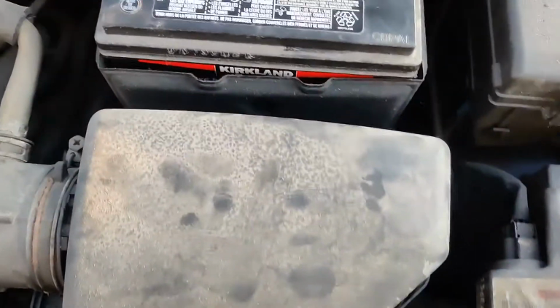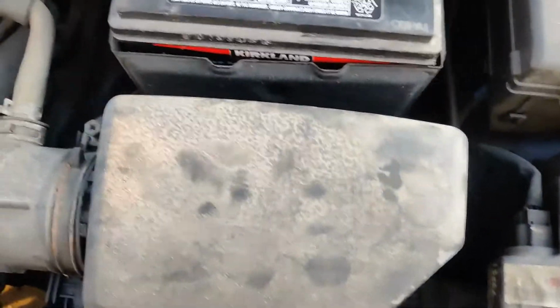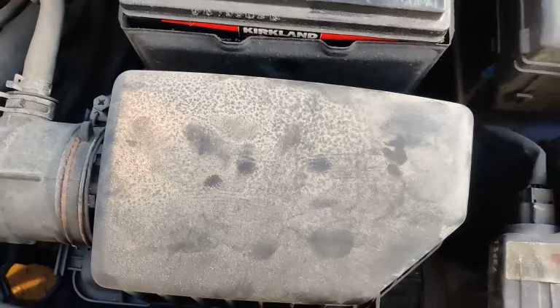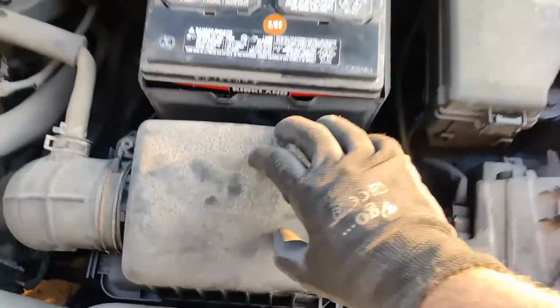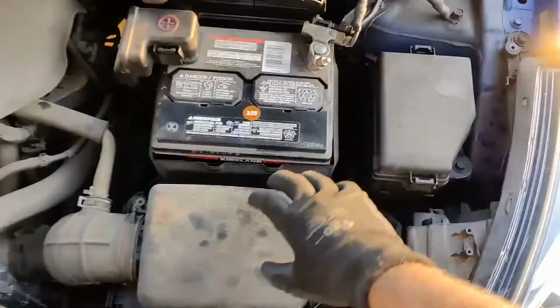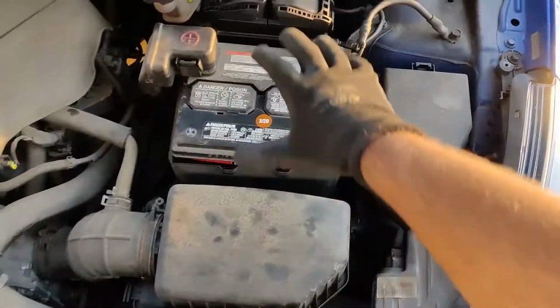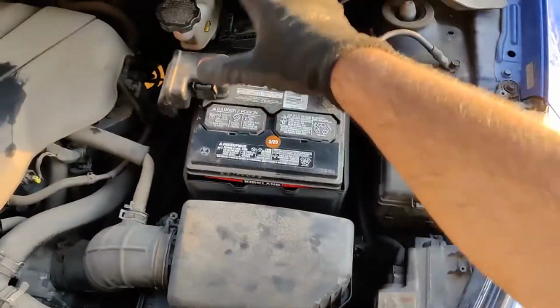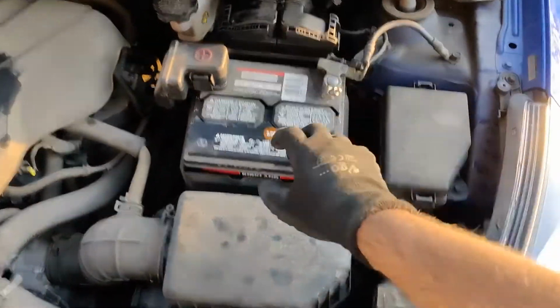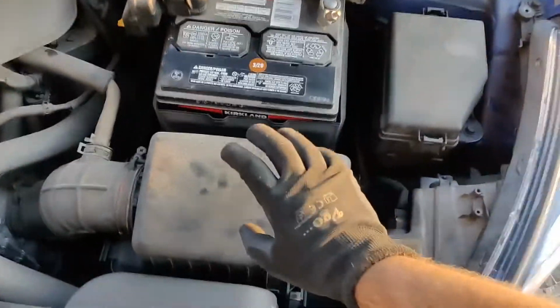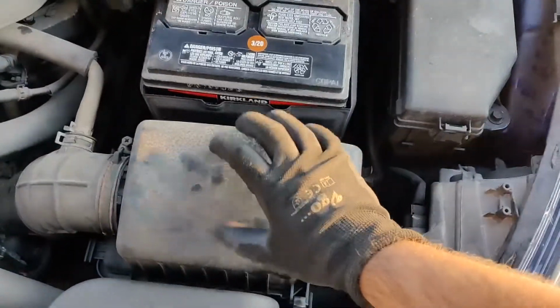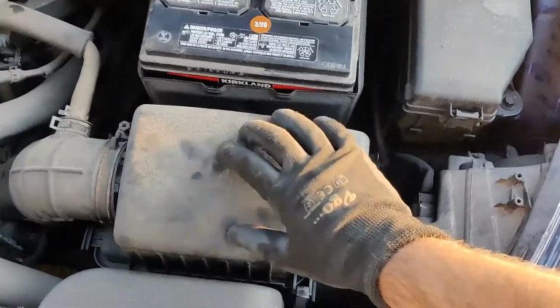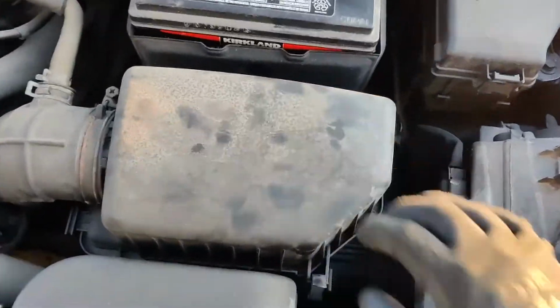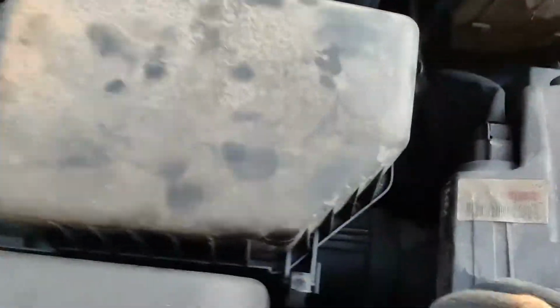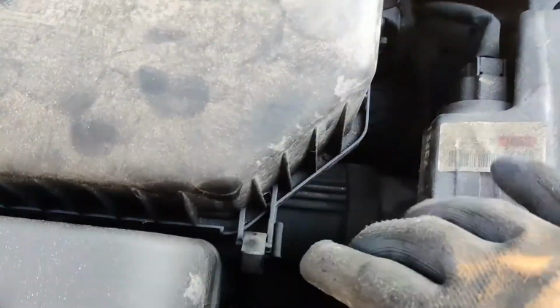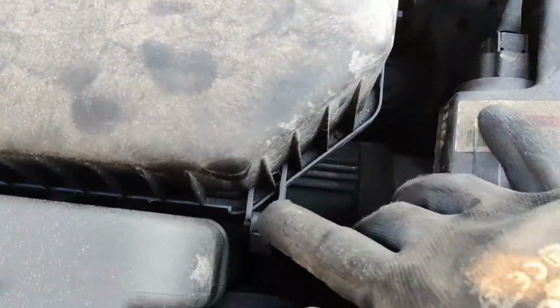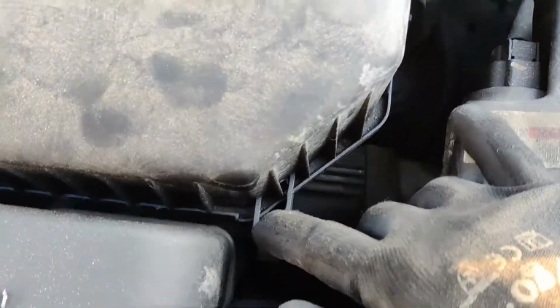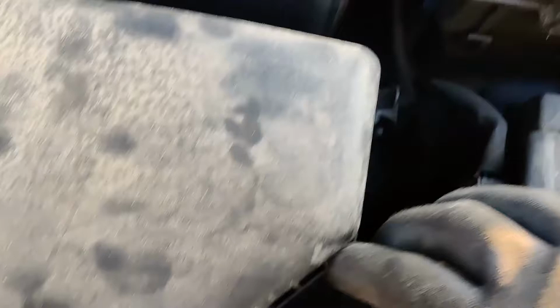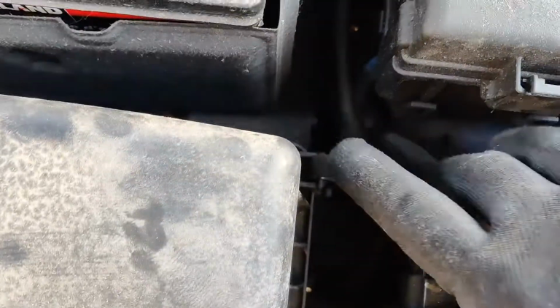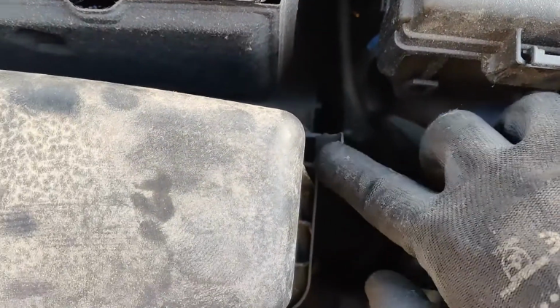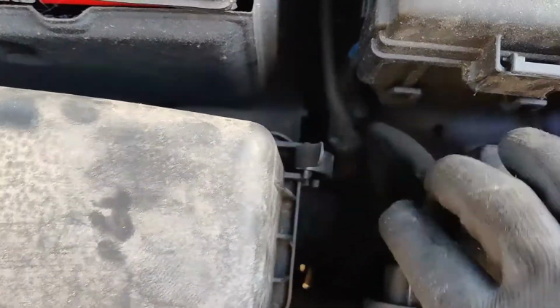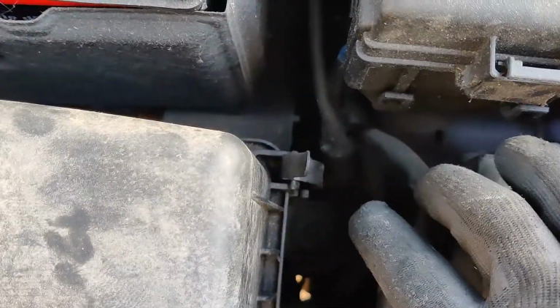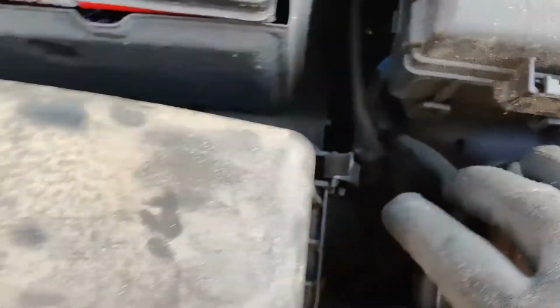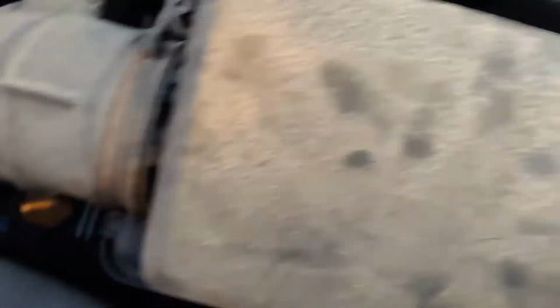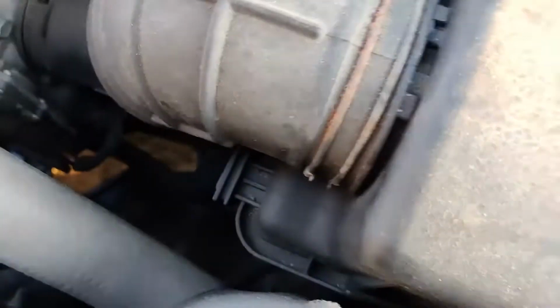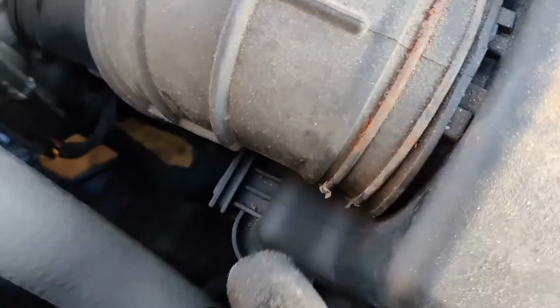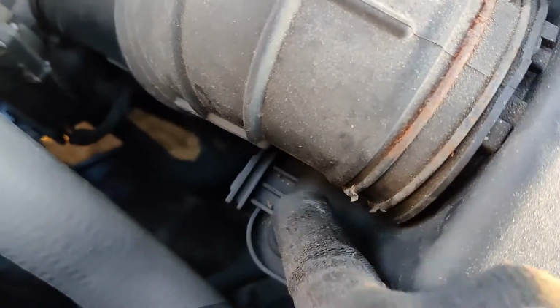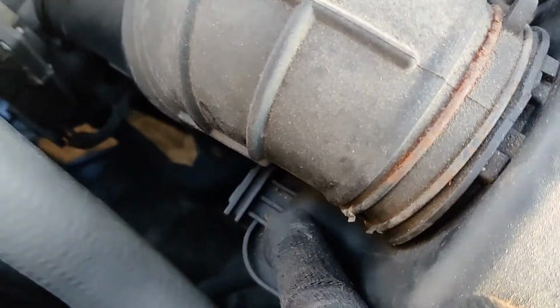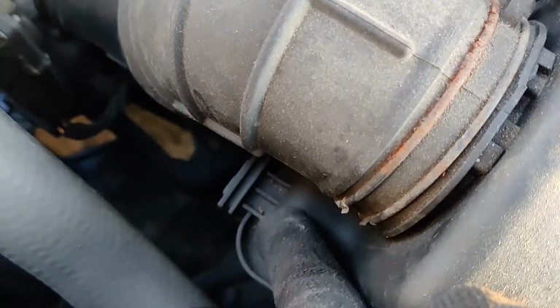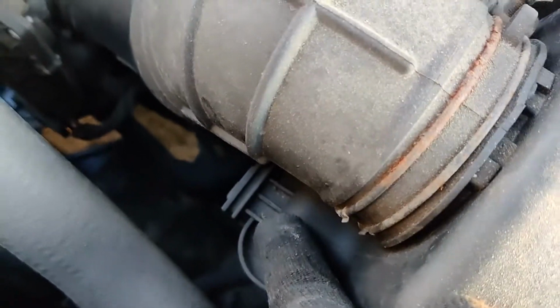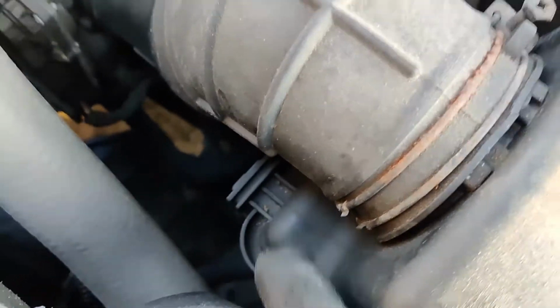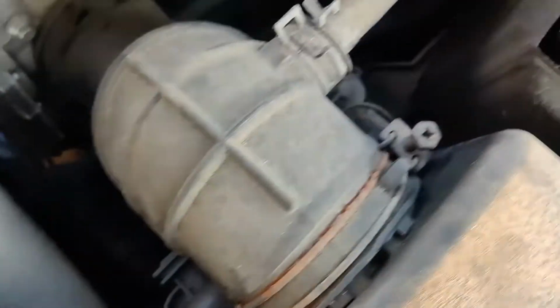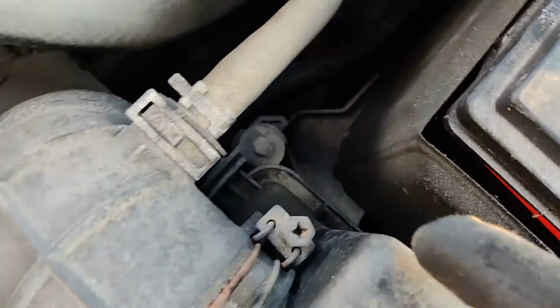Now once the hood is open, right there — that's the engine air filter box right in front of the battery. We need to undo two clips over there, one and two. And there are two tabs over there which are in the slots back there.